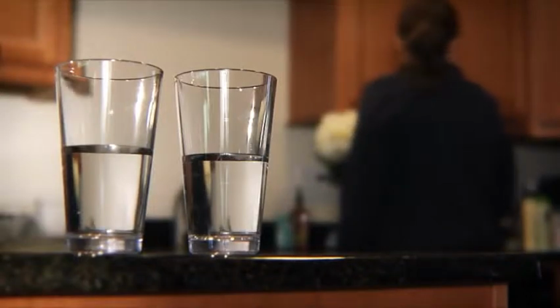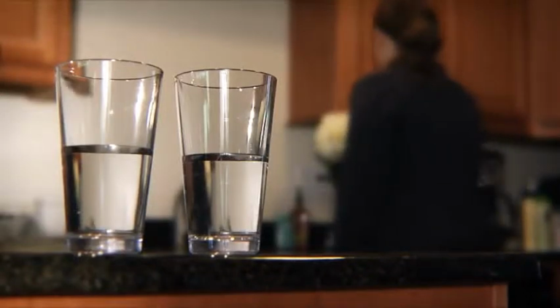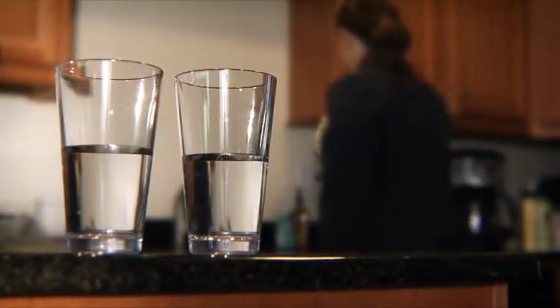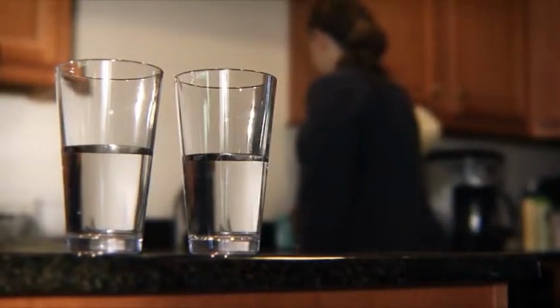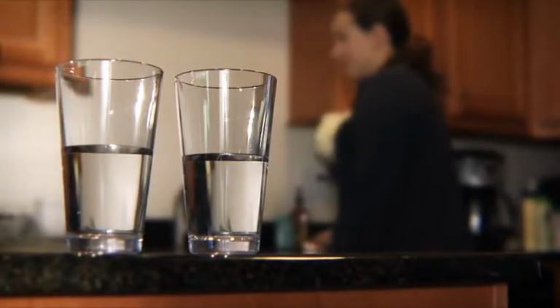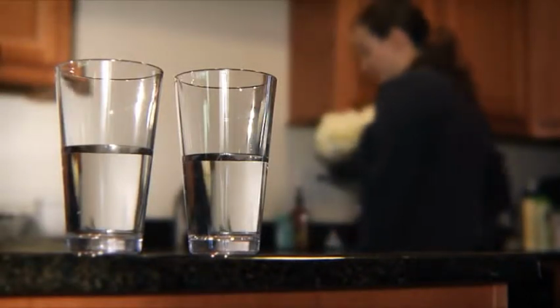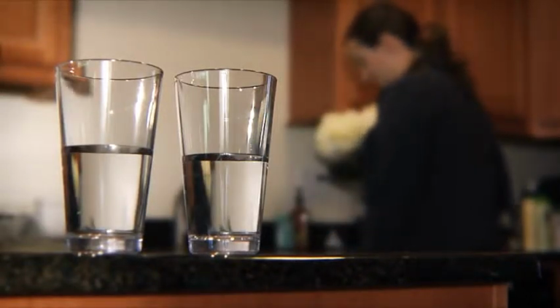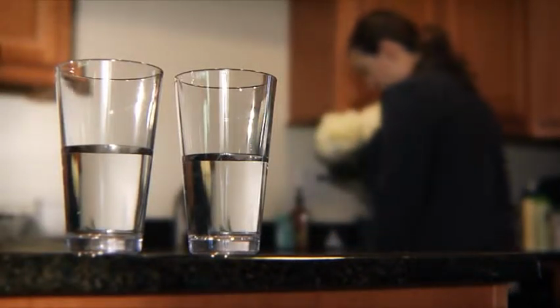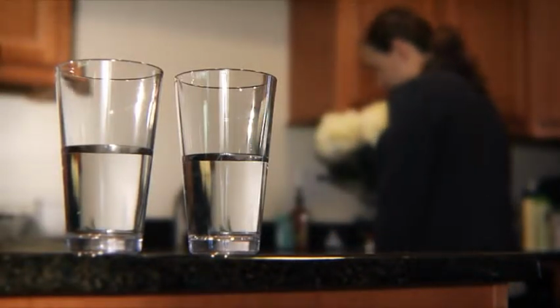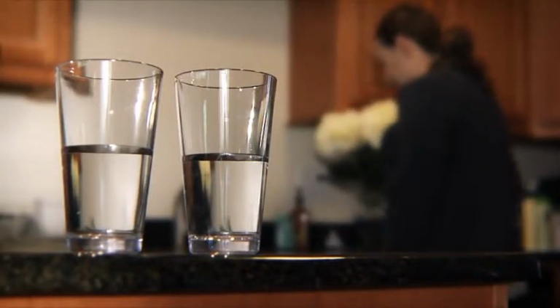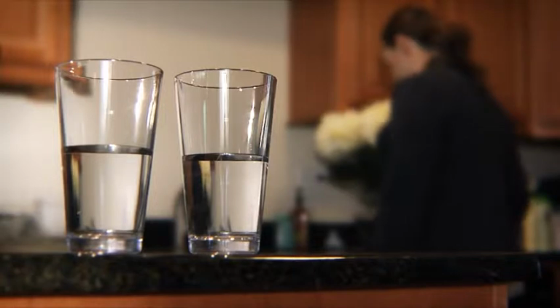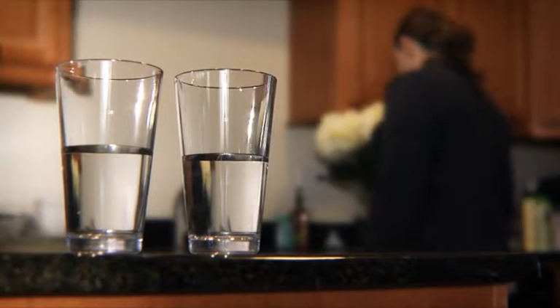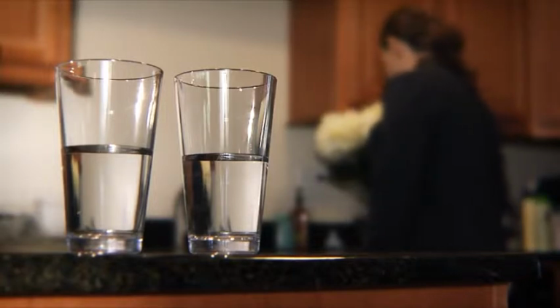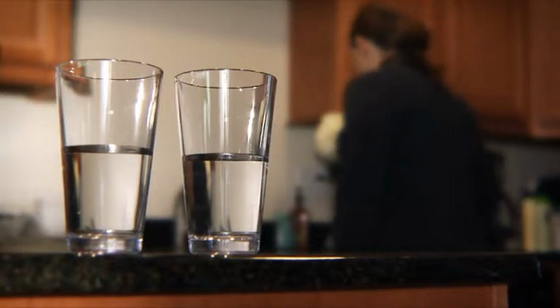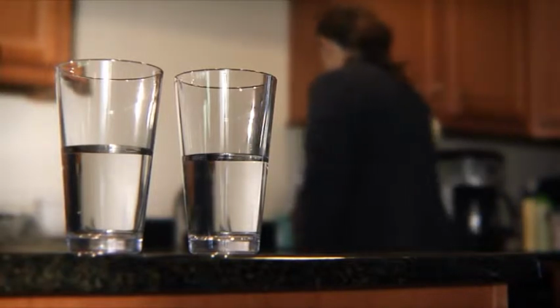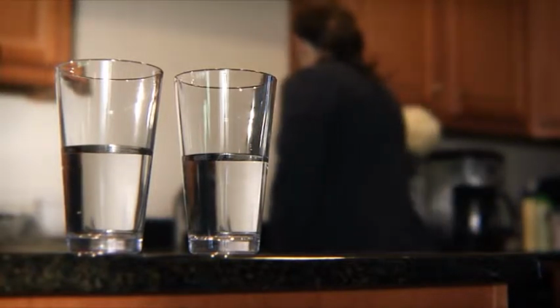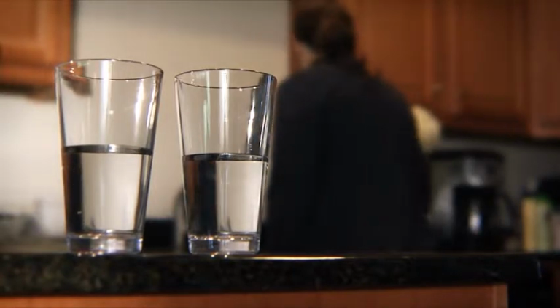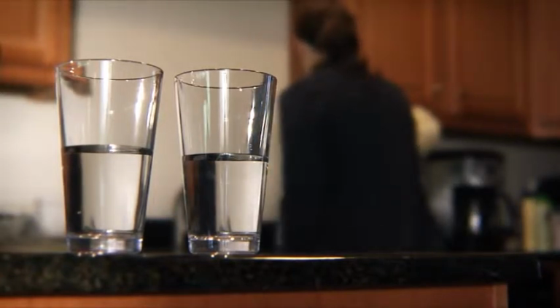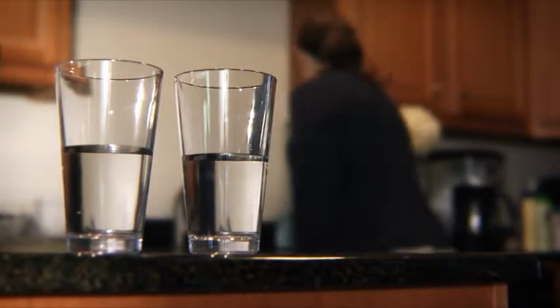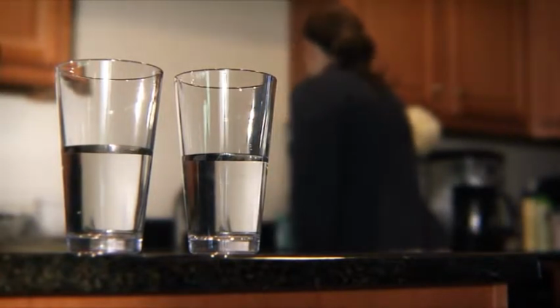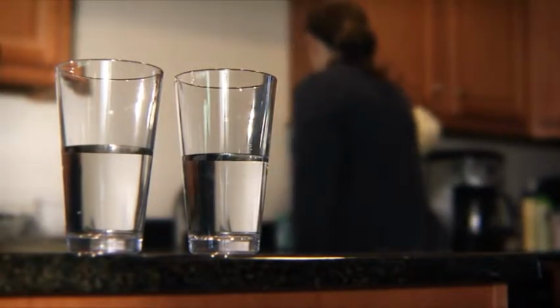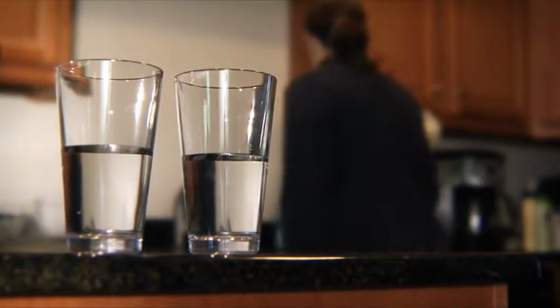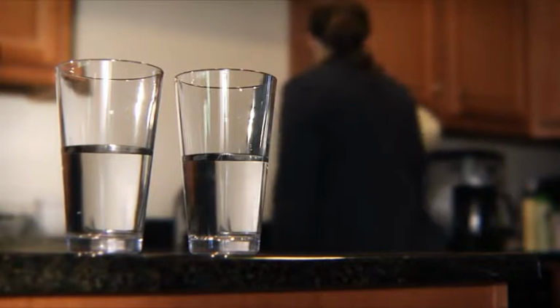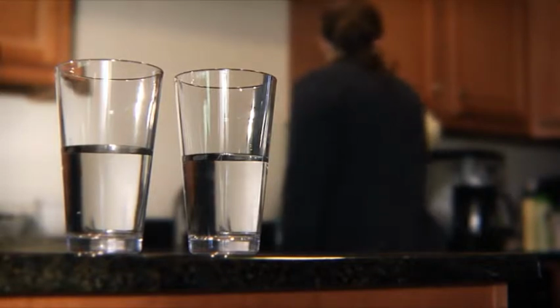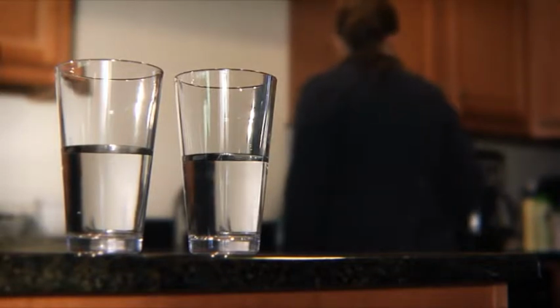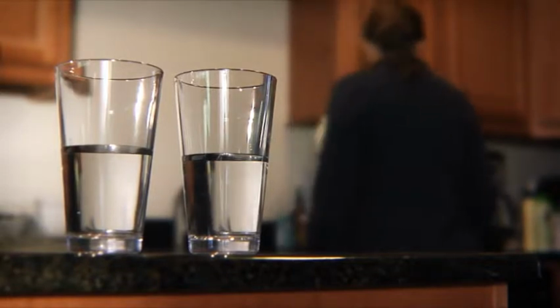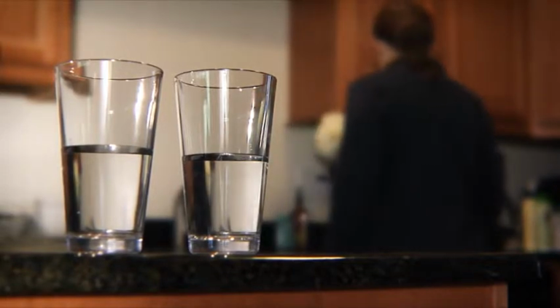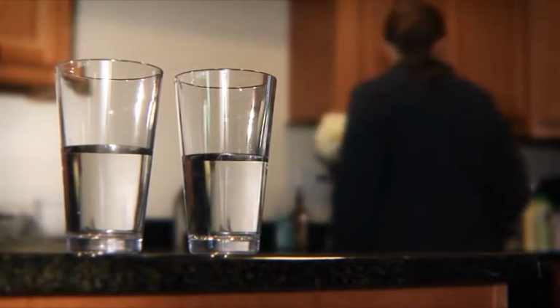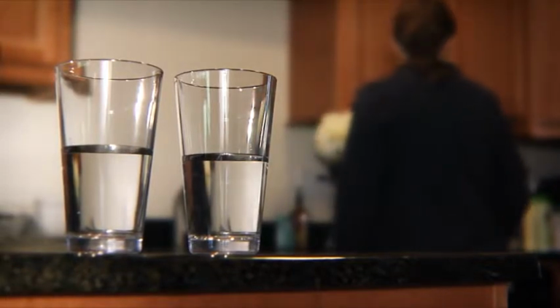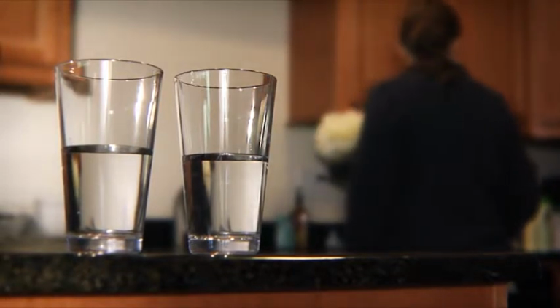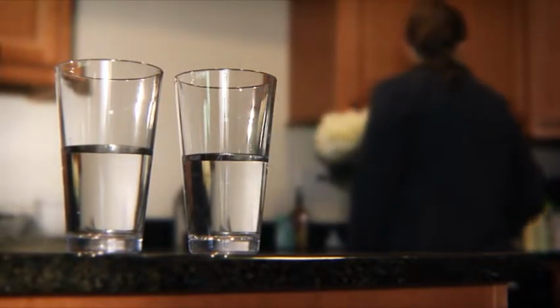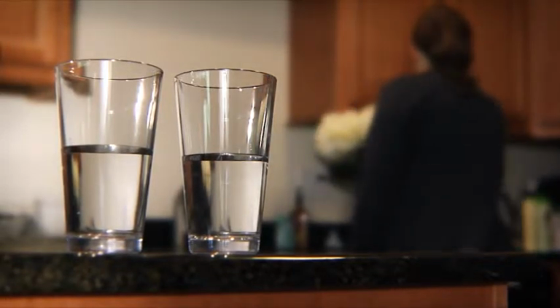A simple glass of water is something we often take for granted. Do you know which of these glasses of water is free from chlorine, iron, and hydrogen sulfide? Which has eliminated viruses, algae, and bacteria?